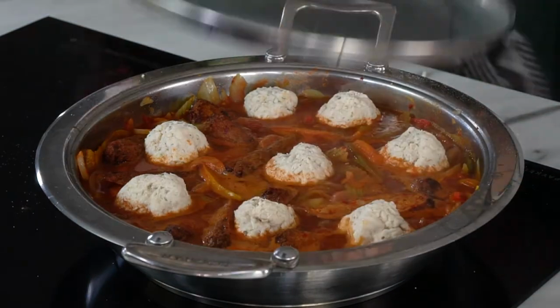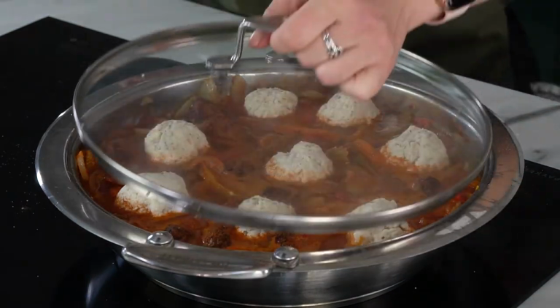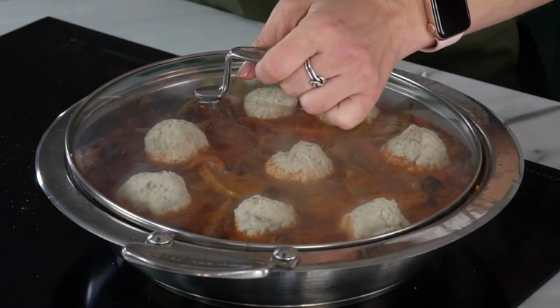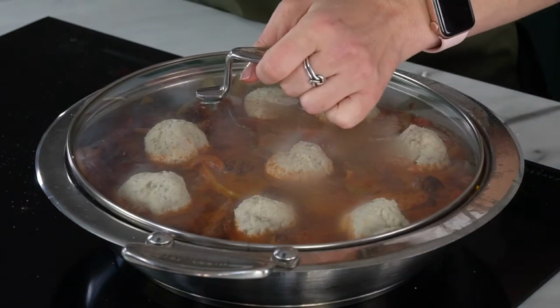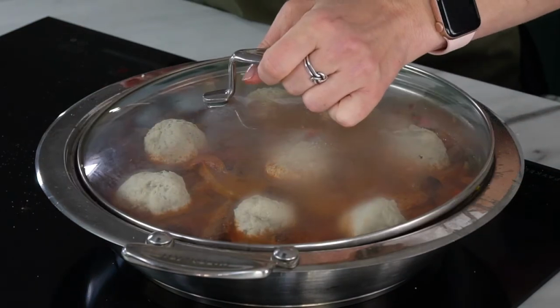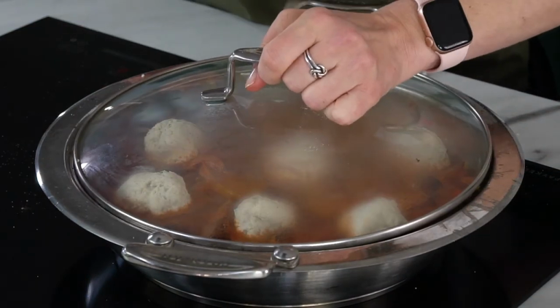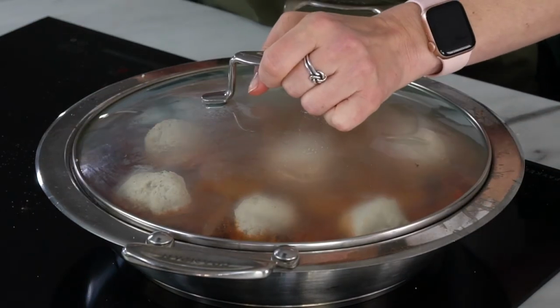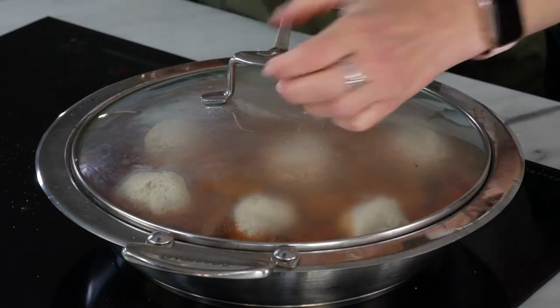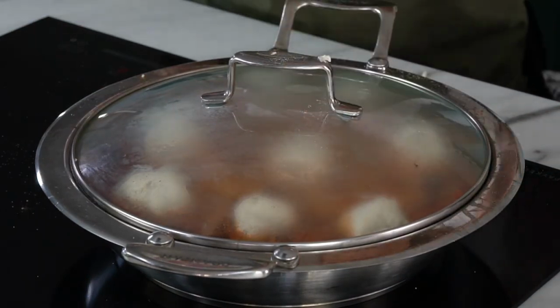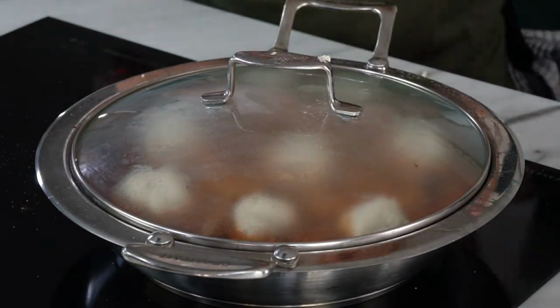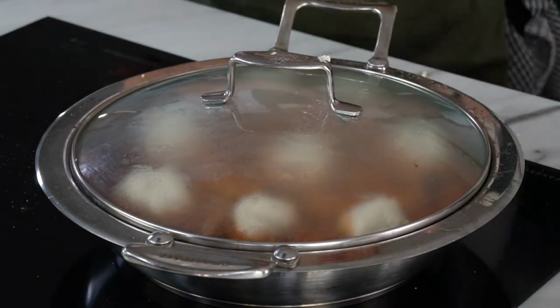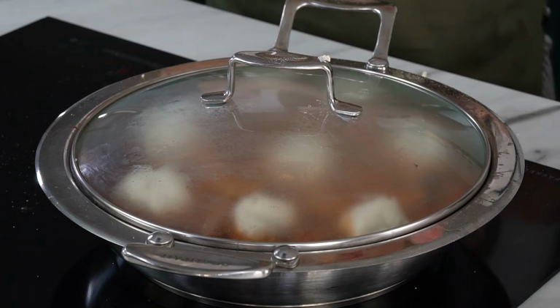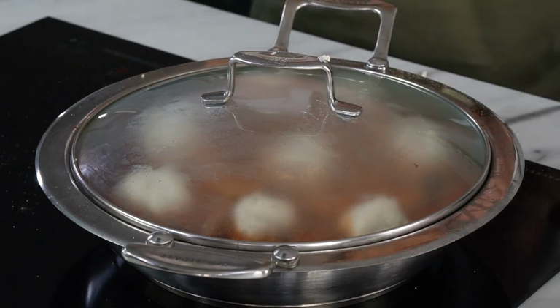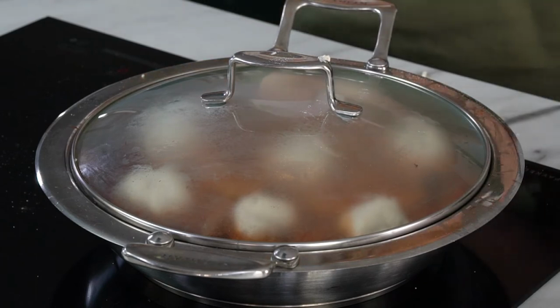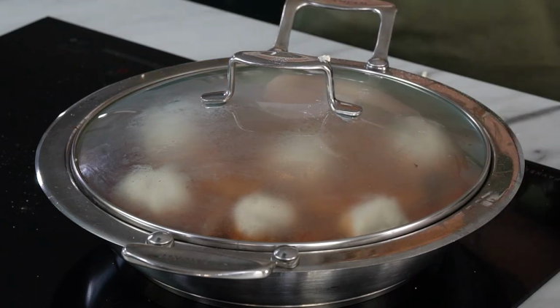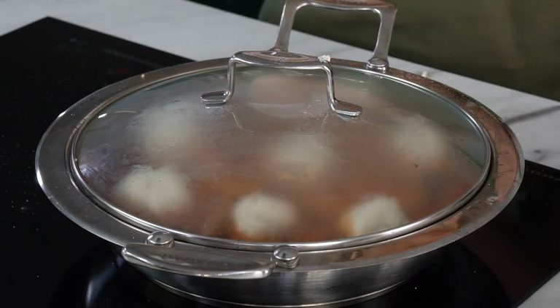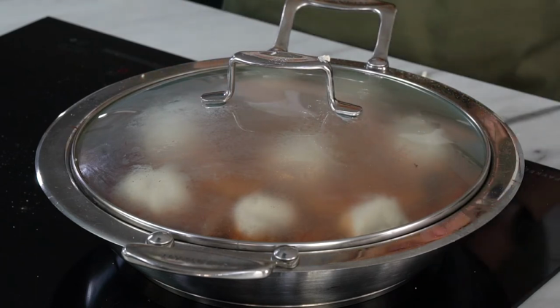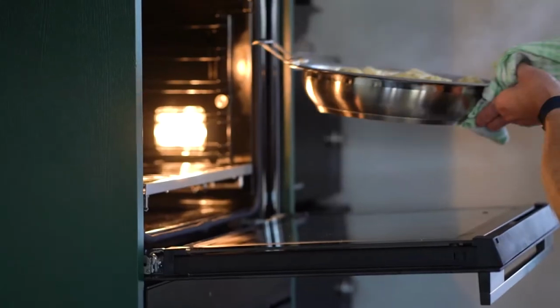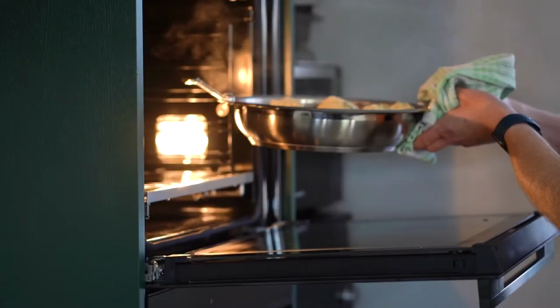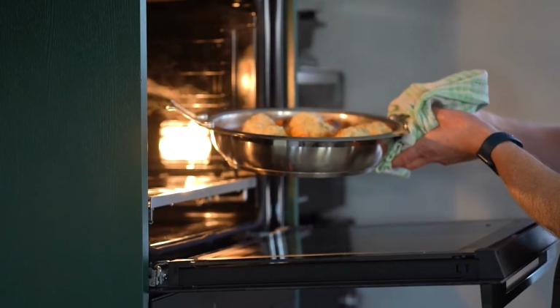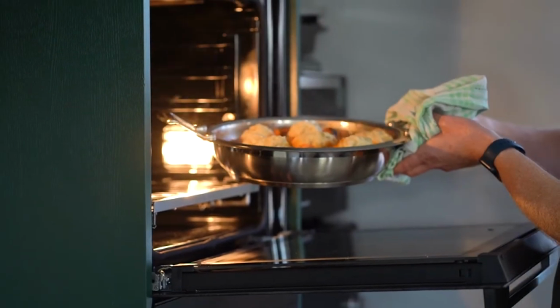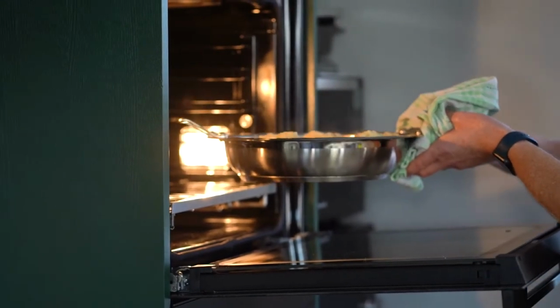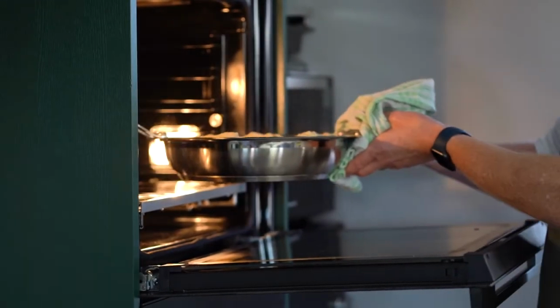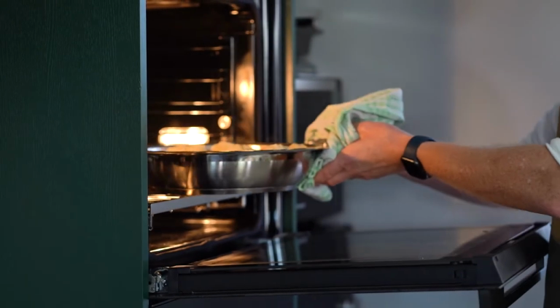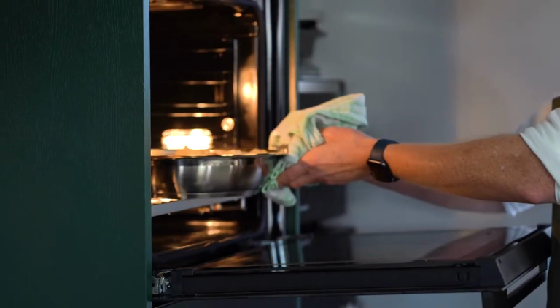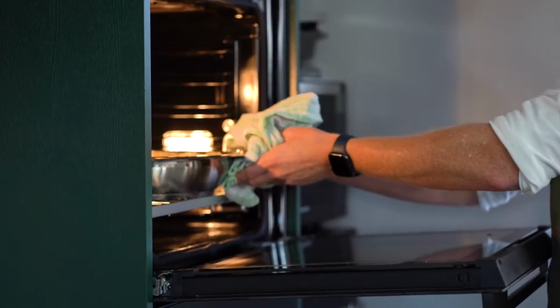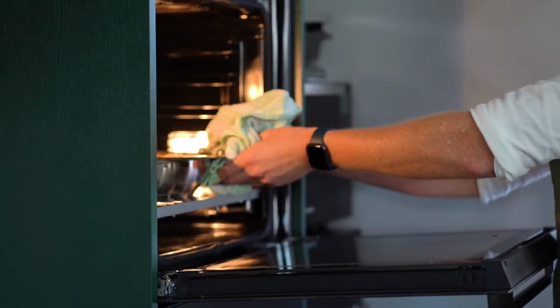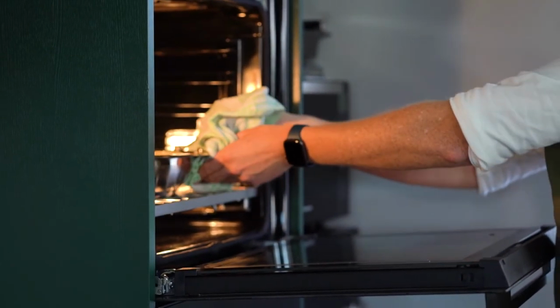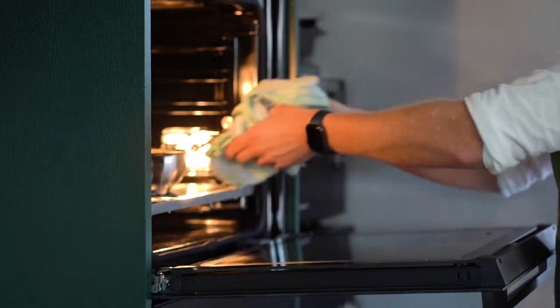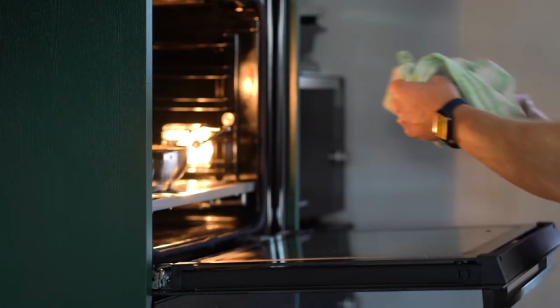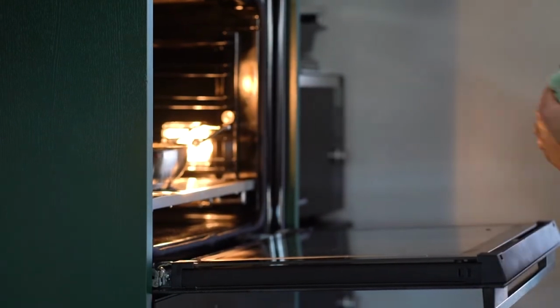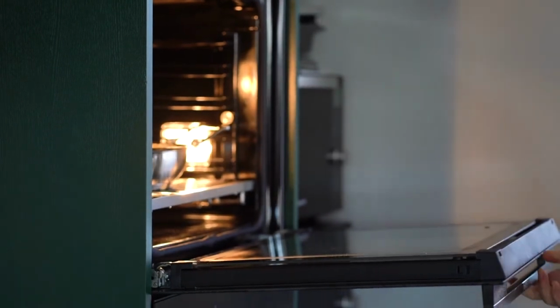Lid on, 15 minutes on a medium heat and those dumplings are going to puff up beautifully. Then into the oven for a final 10 minutes at about 180 degrees, just to get a bit of a crispy top.